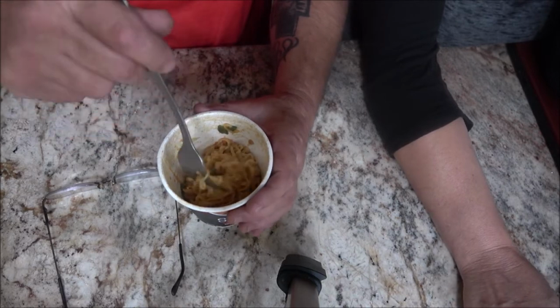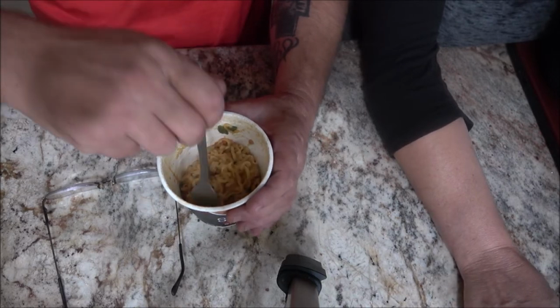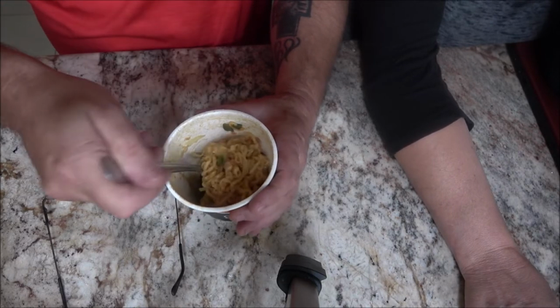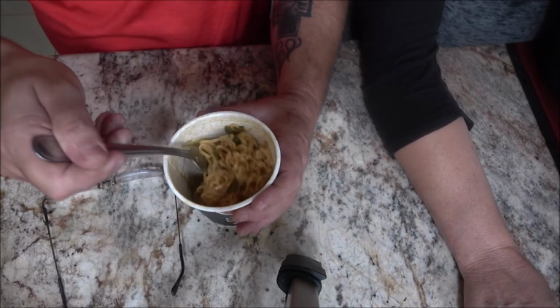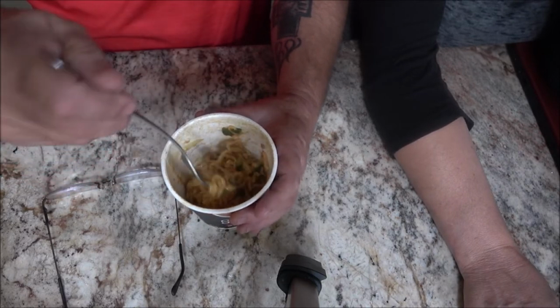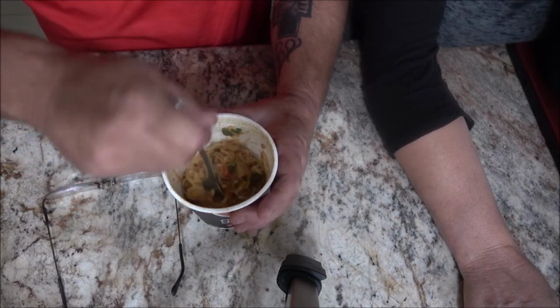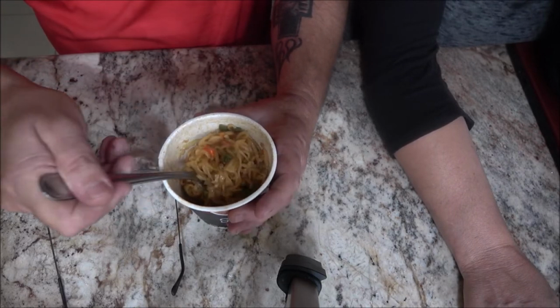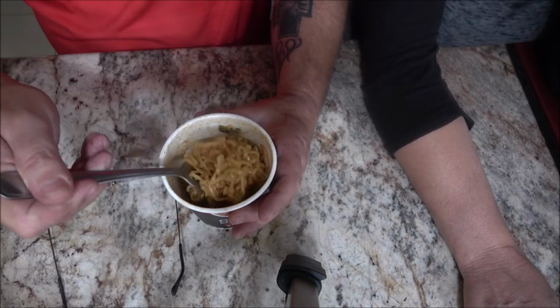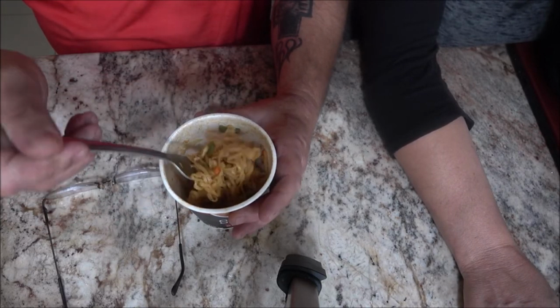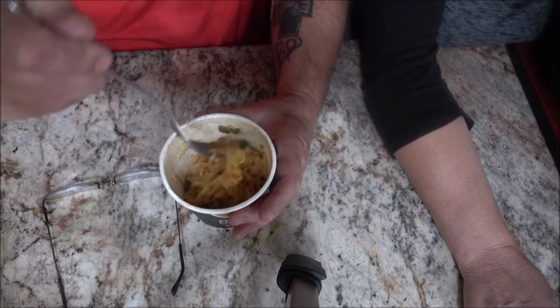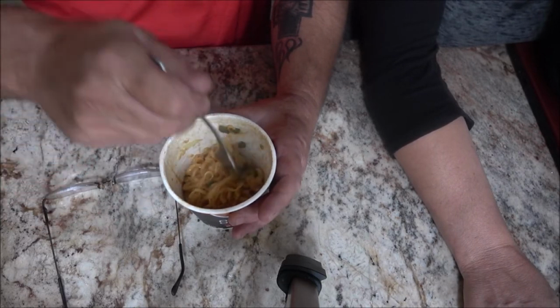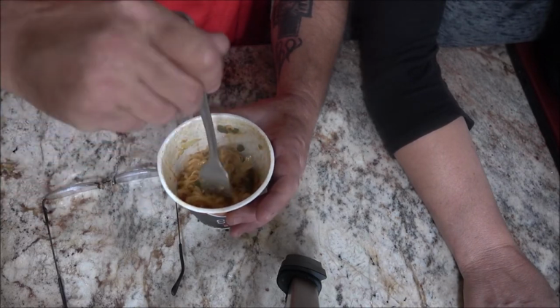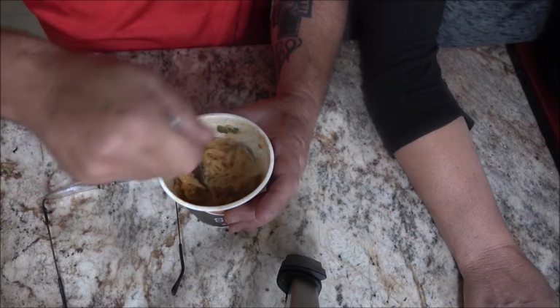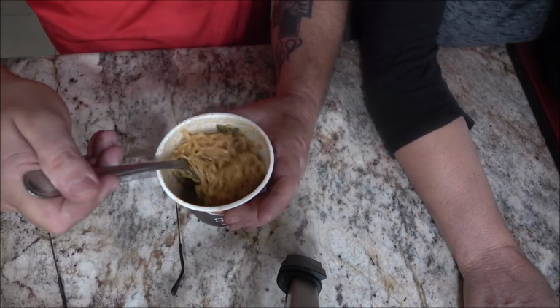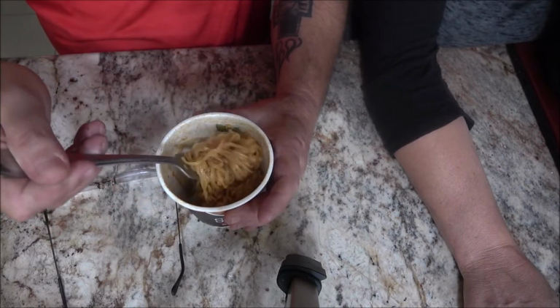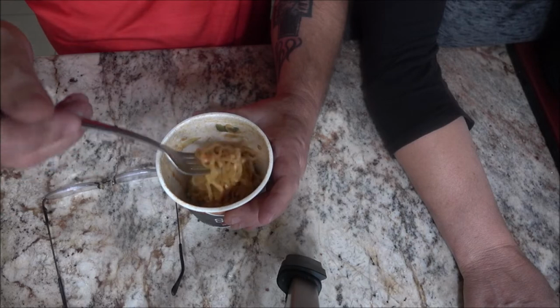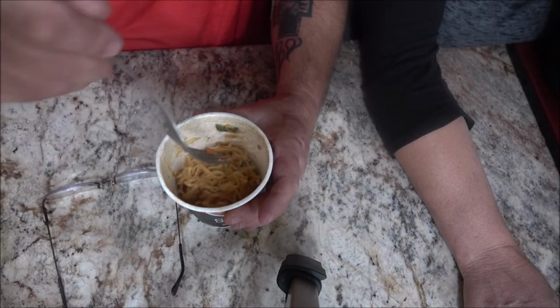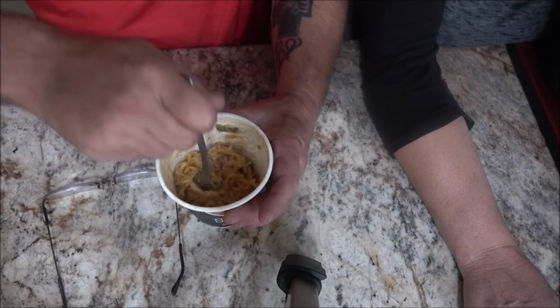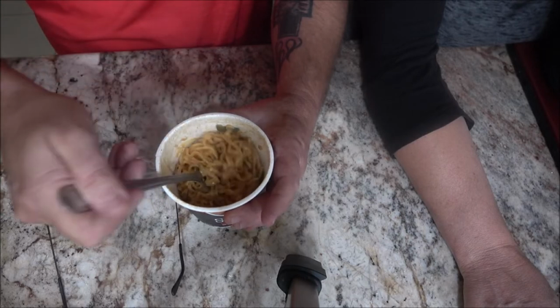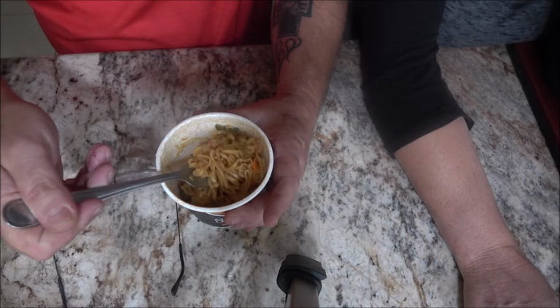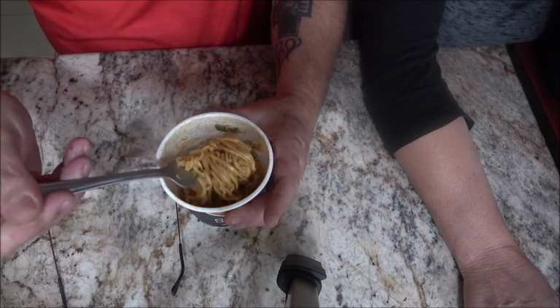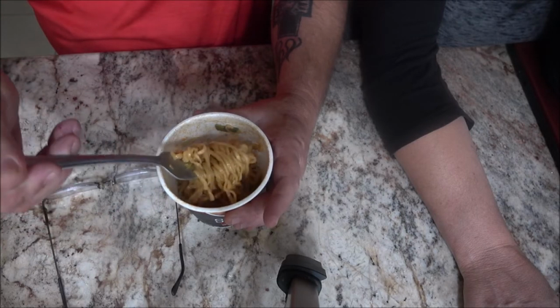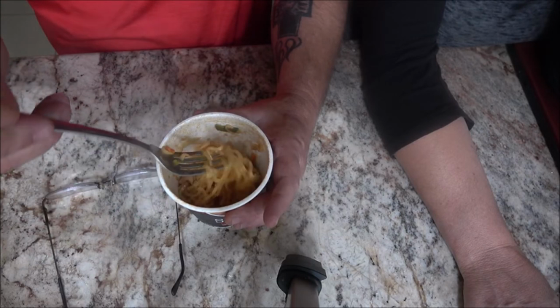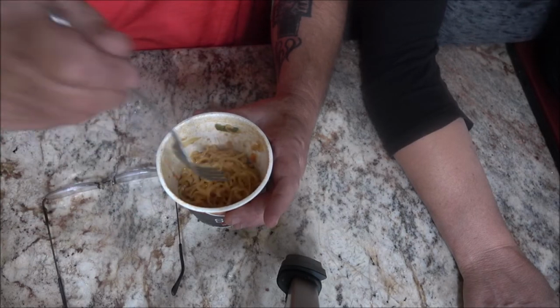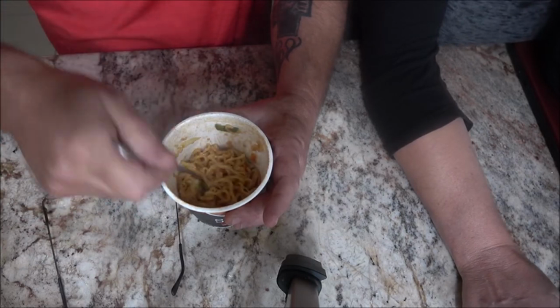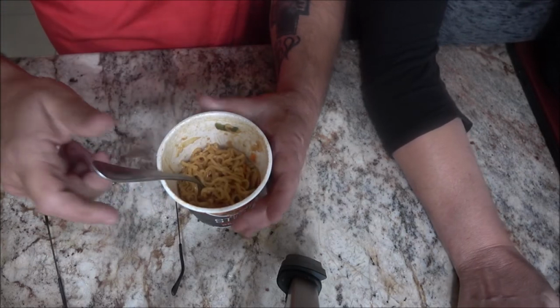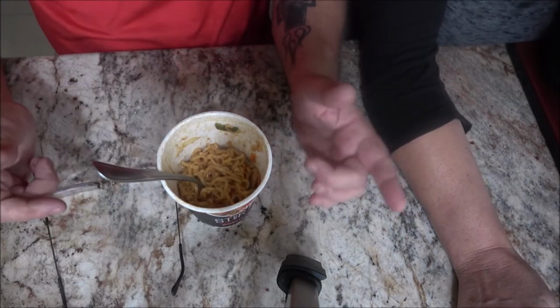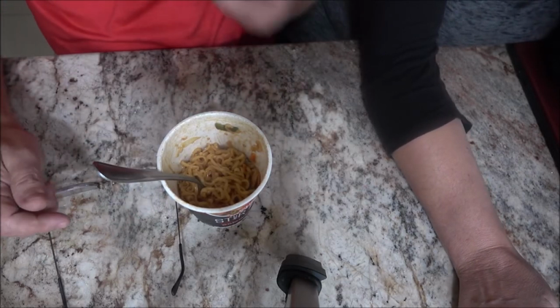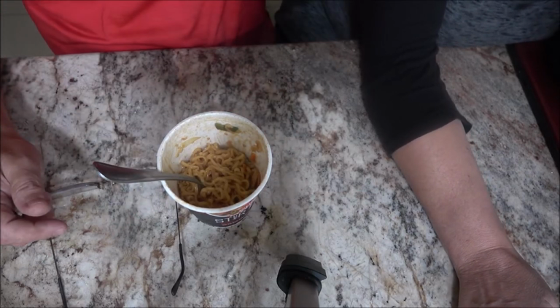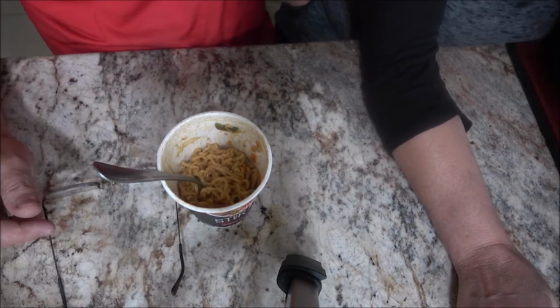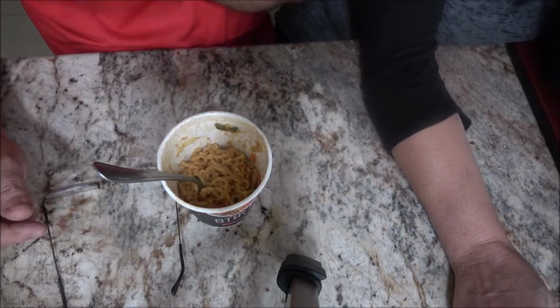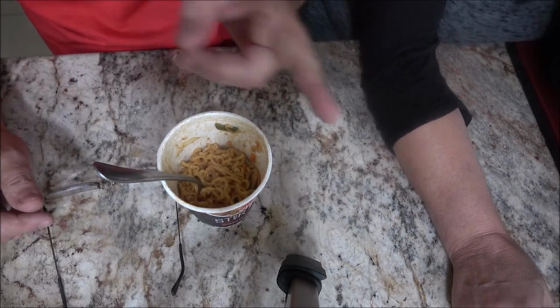So this is what it looks like — we got it stirred up here. Monkey's got her little fork there.